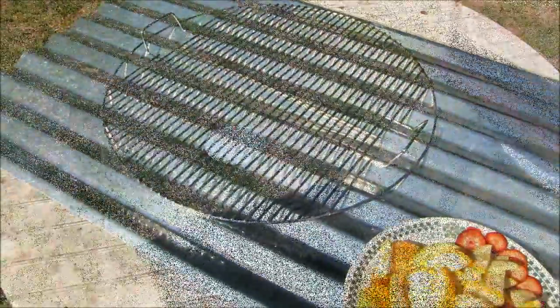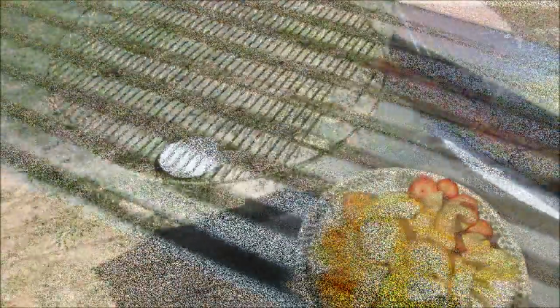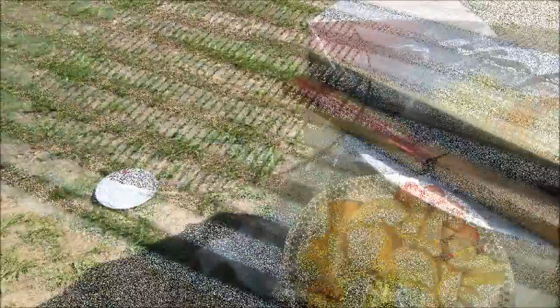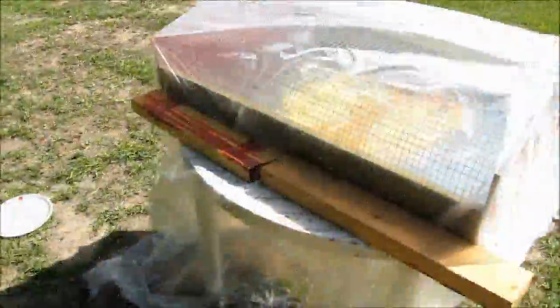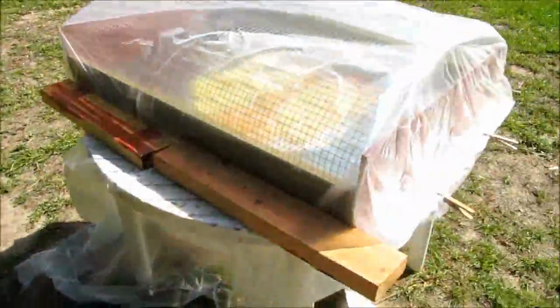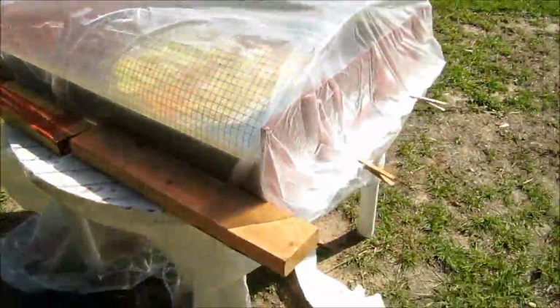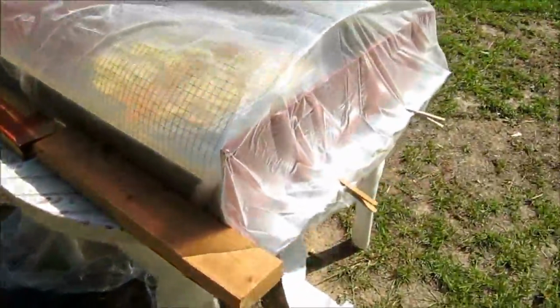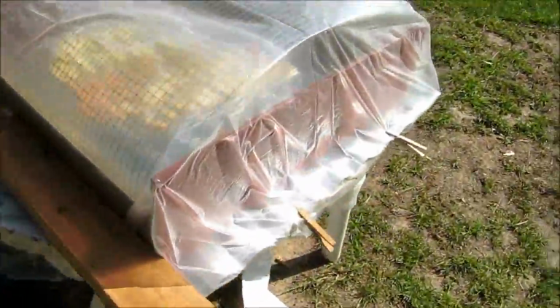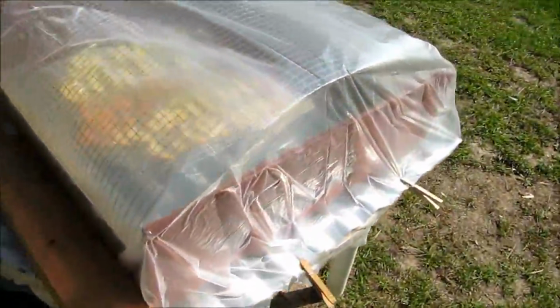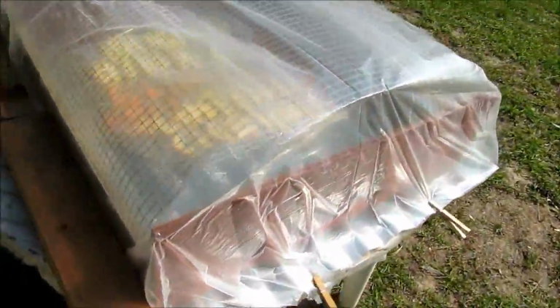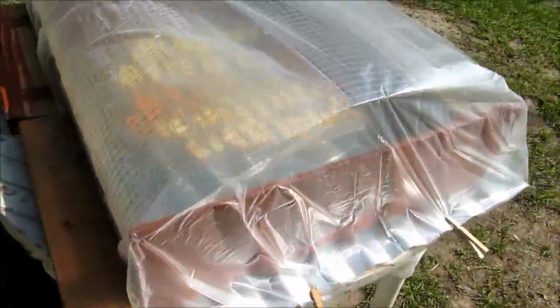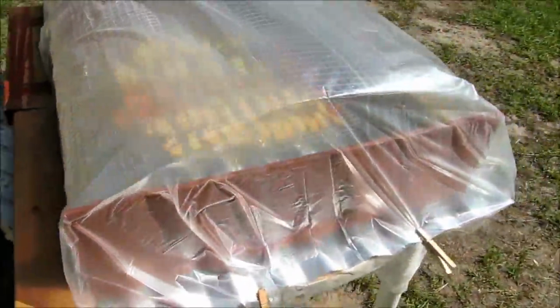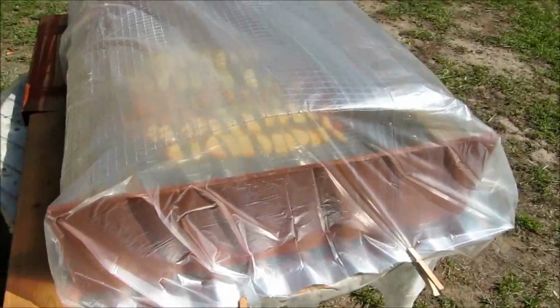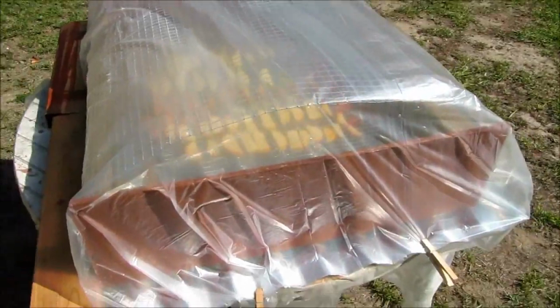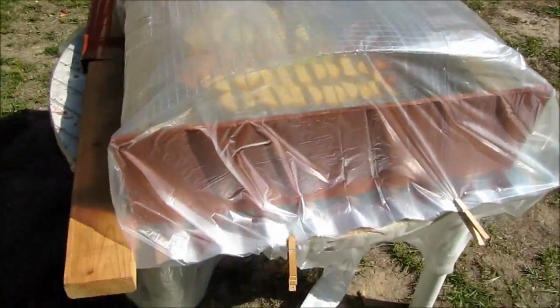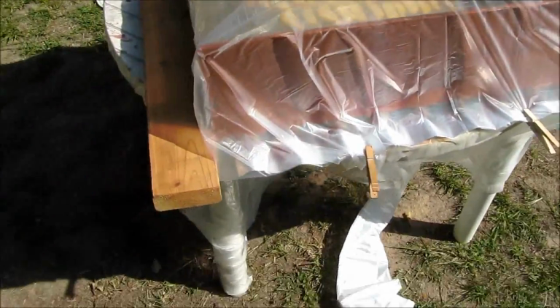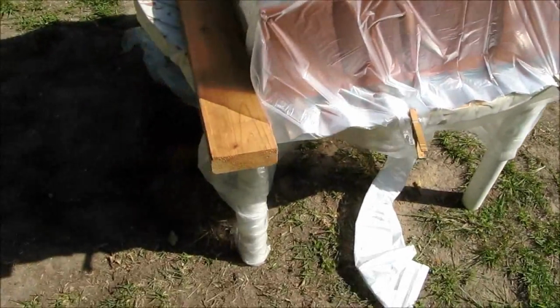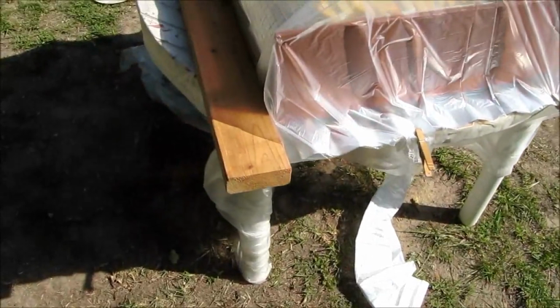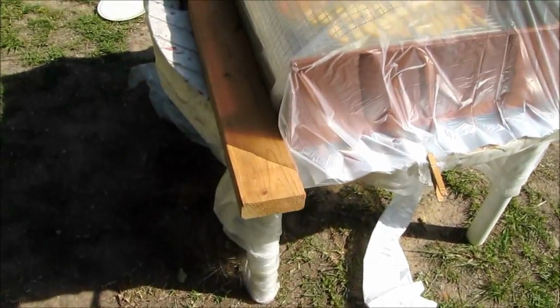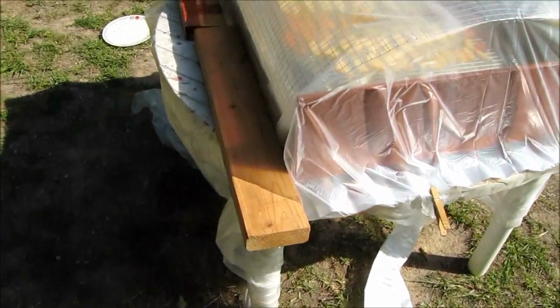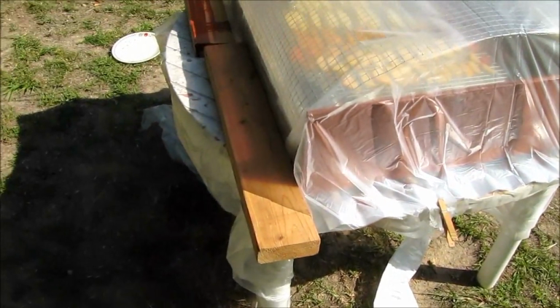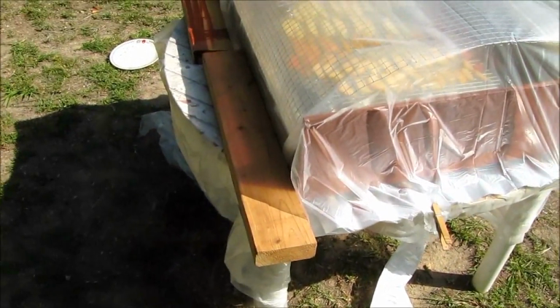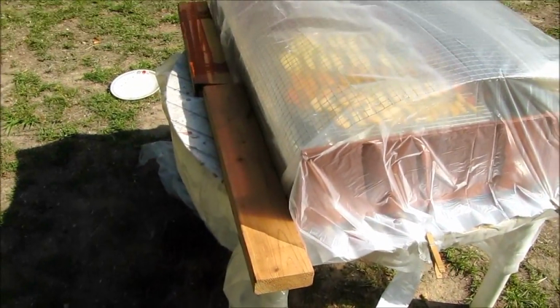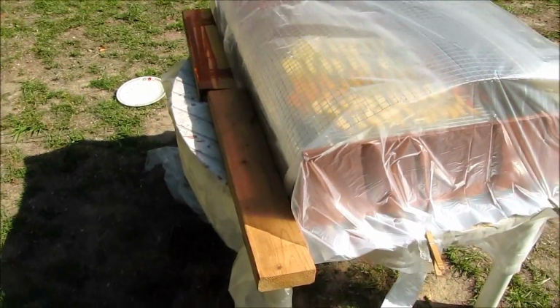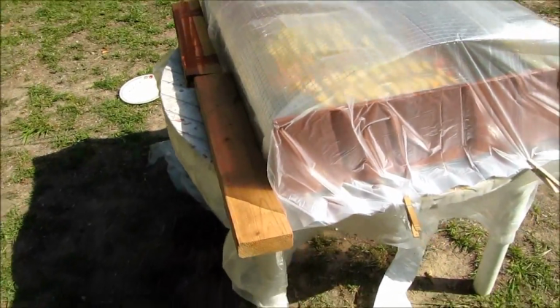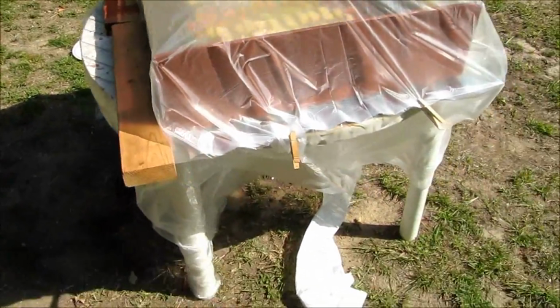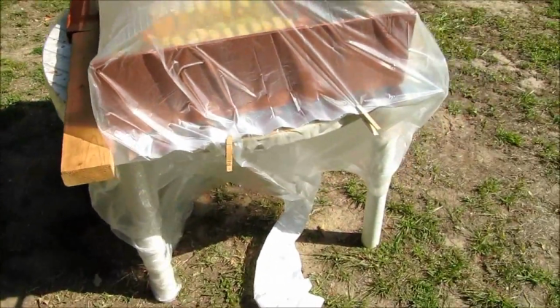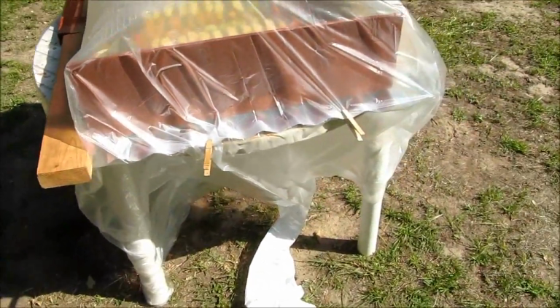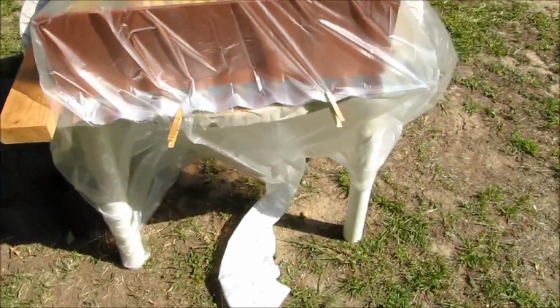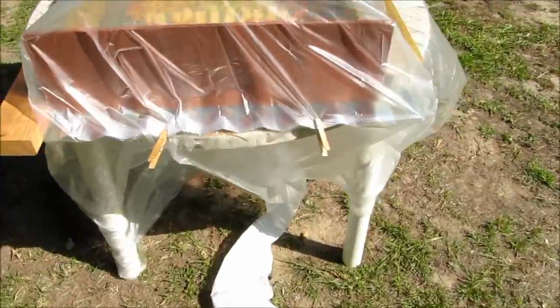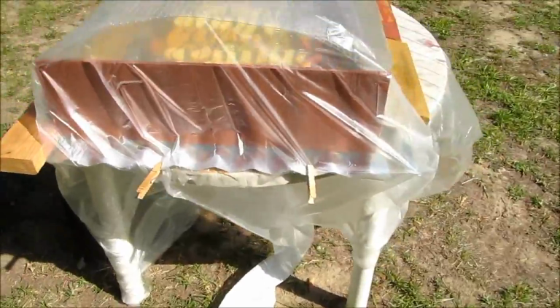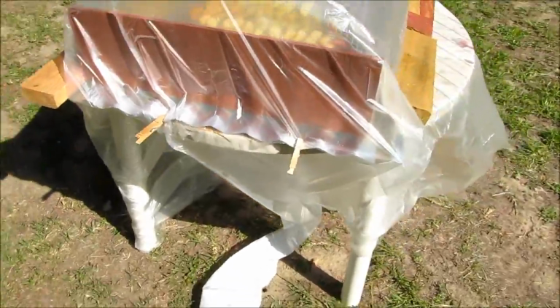The time is 9:45 a.m. I just put the plastic on, holding it down using two-by-fours and clothespins to hold the plastic down.